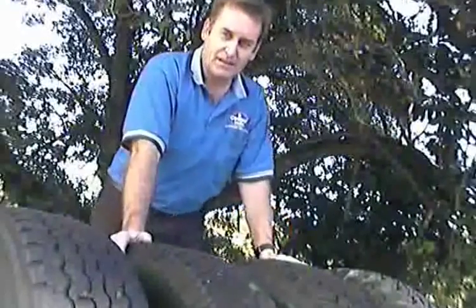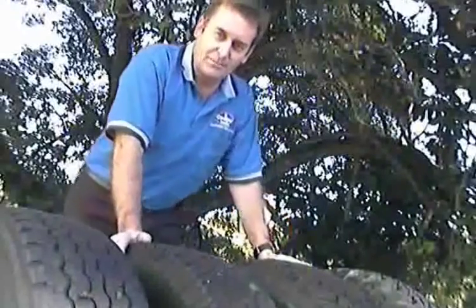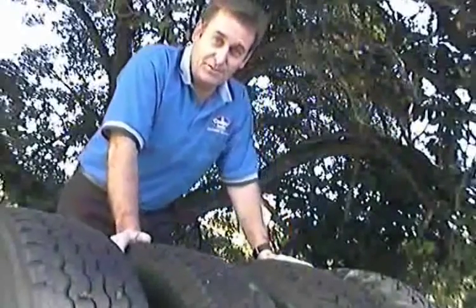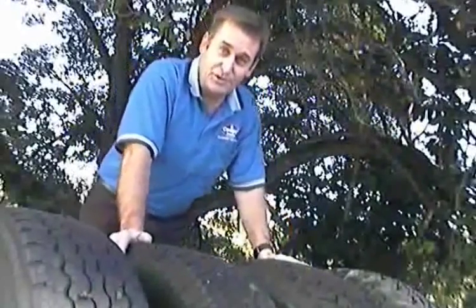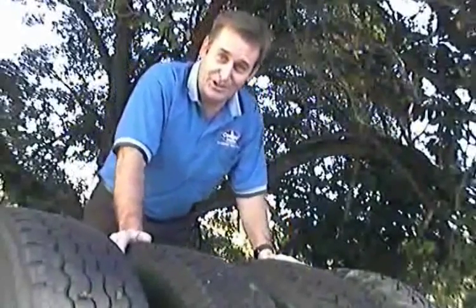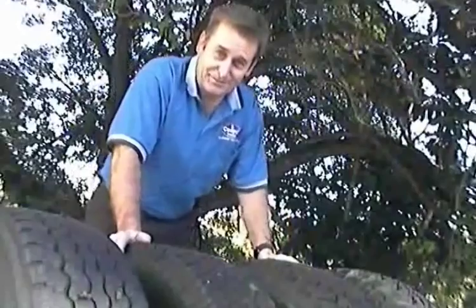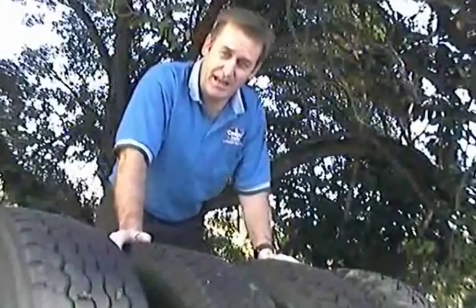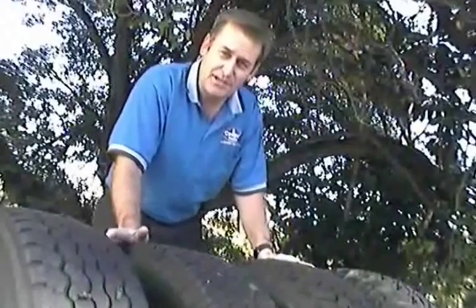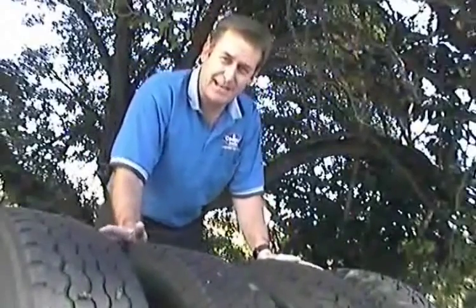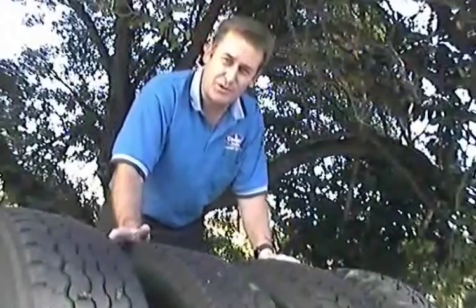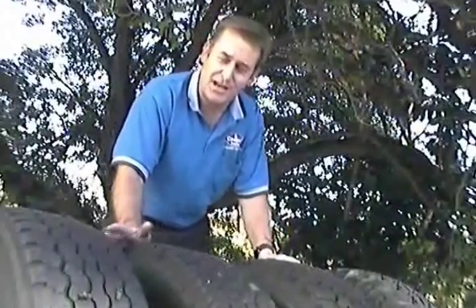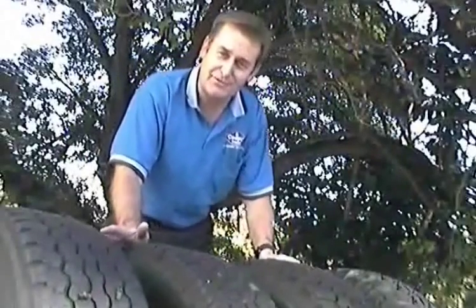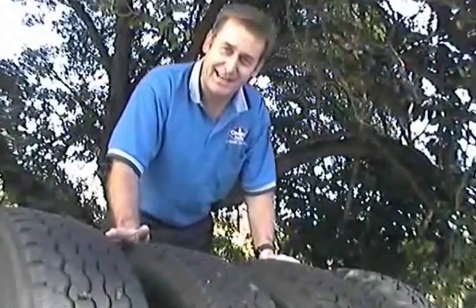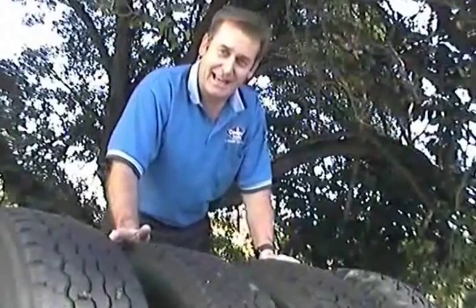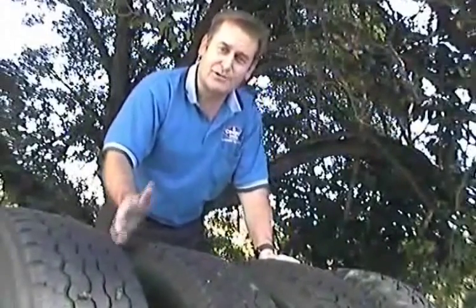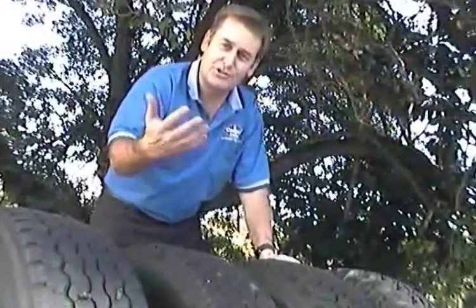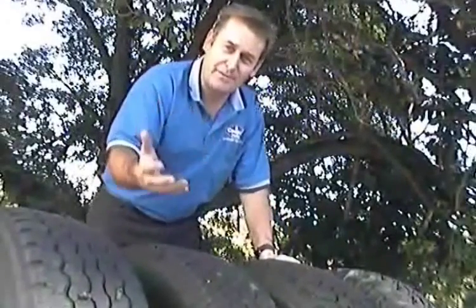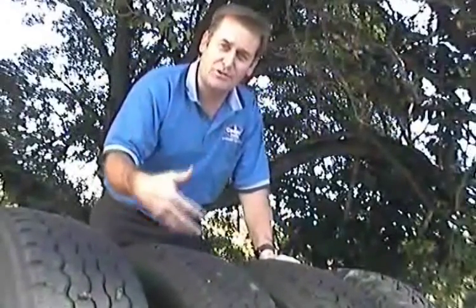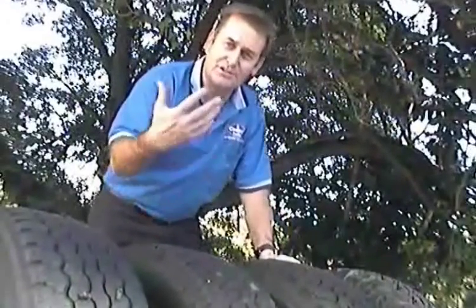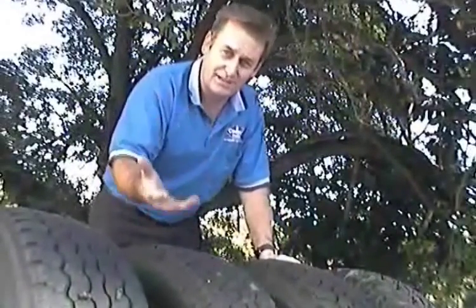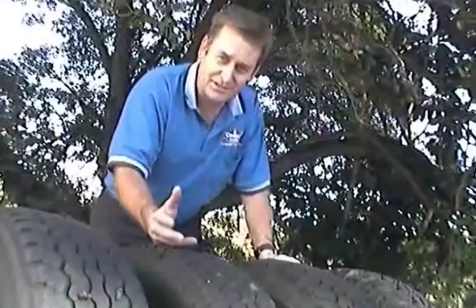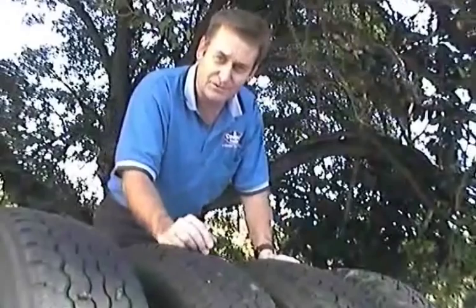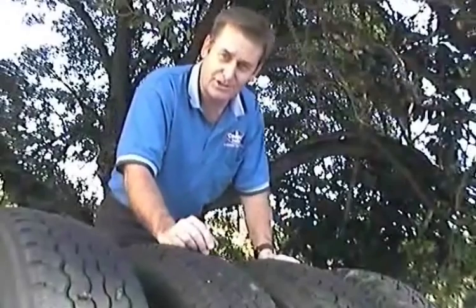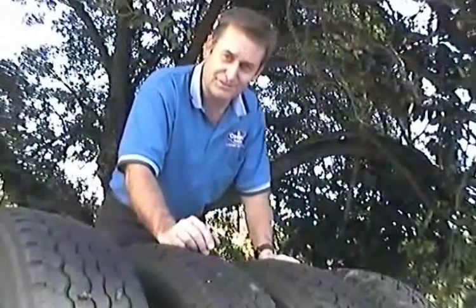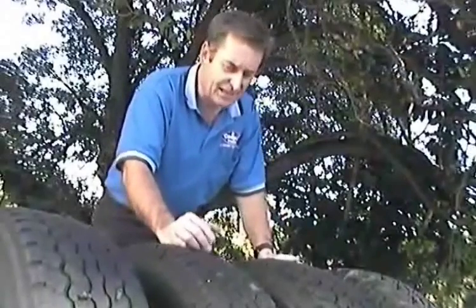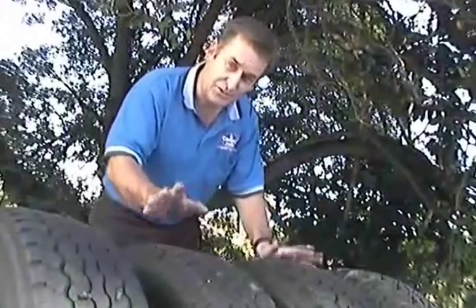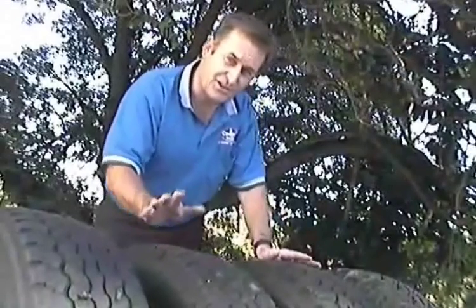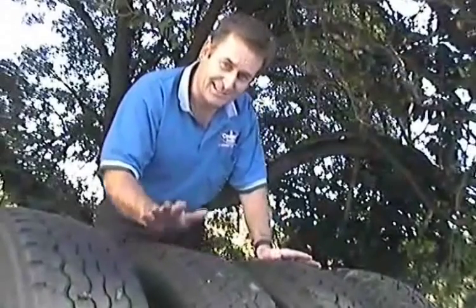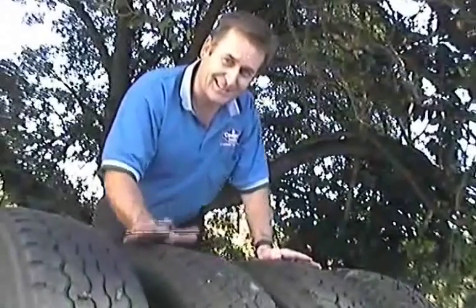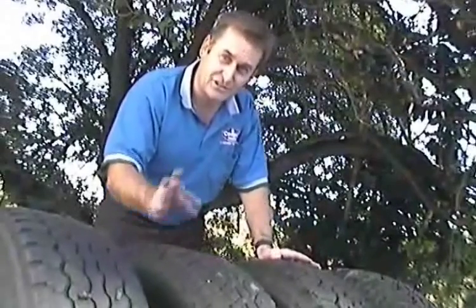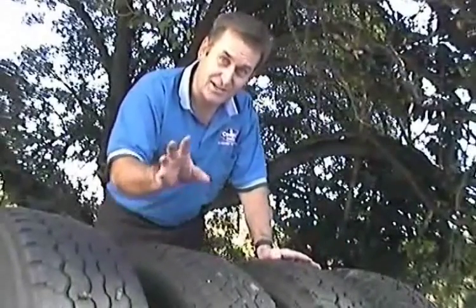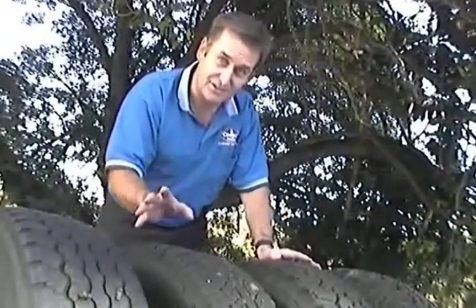Hi, I'm Terry Smith from Cooper Tyres. Over the years we've been asked the question over and over again: how do I reduce damage, or how do I stop getting punches in my four wheel drive tyres? So we decided to conduct a test and show you how to do that.